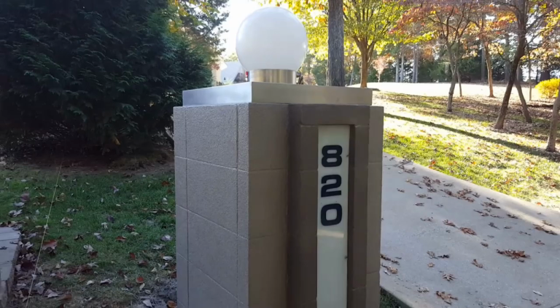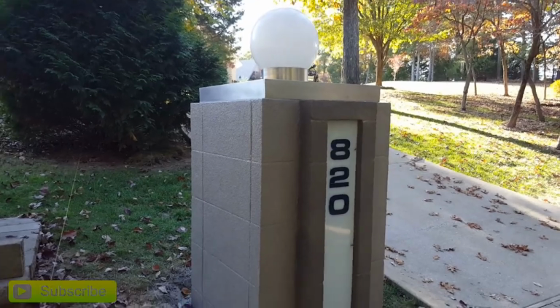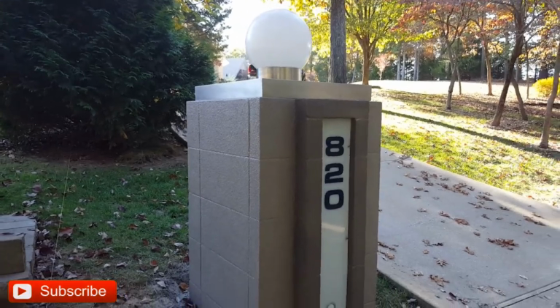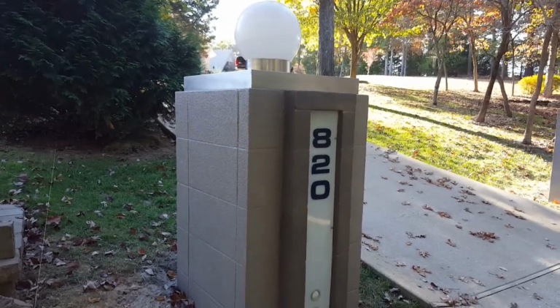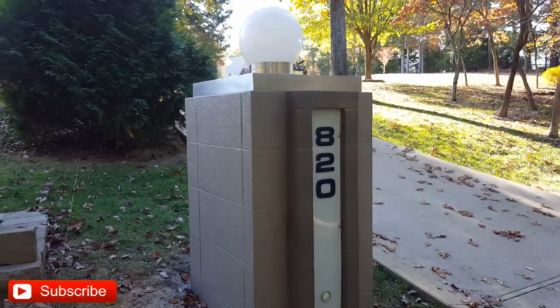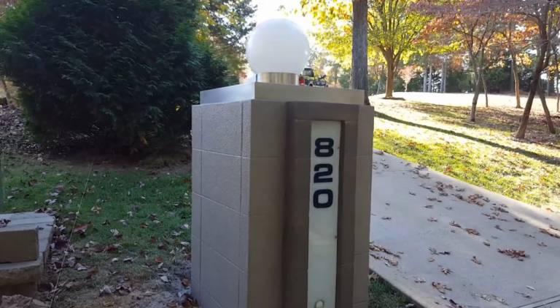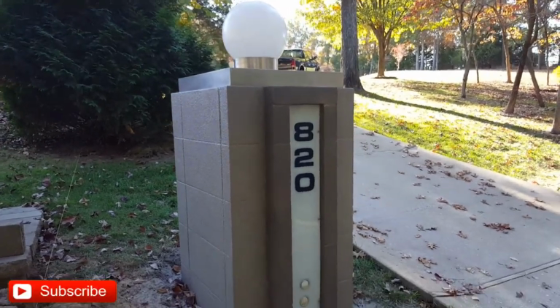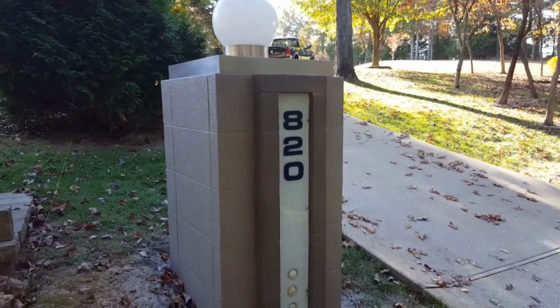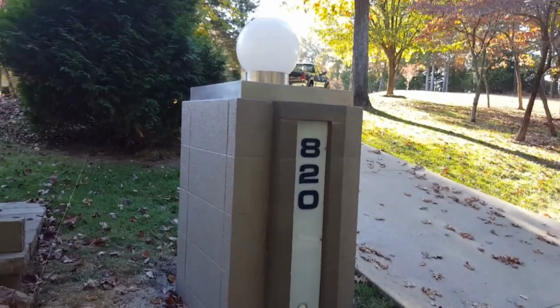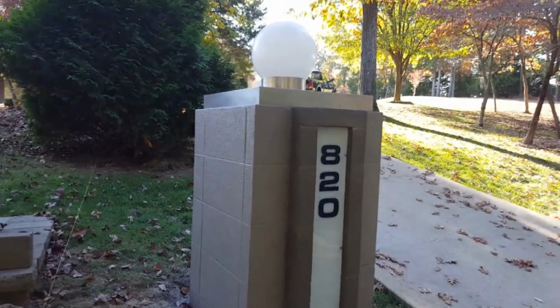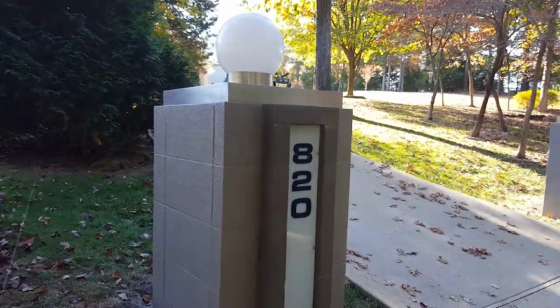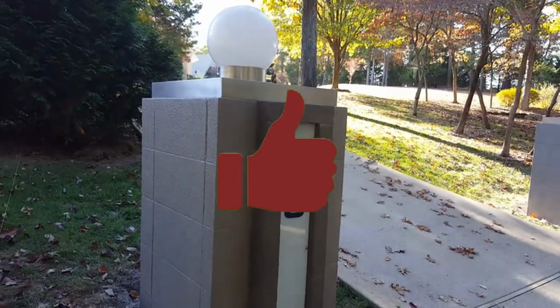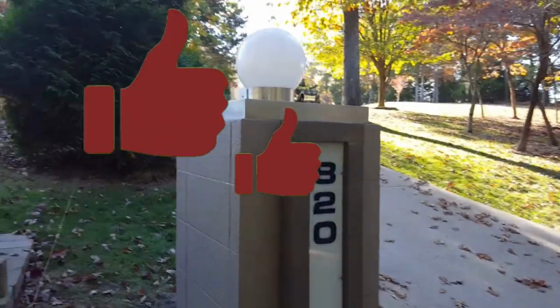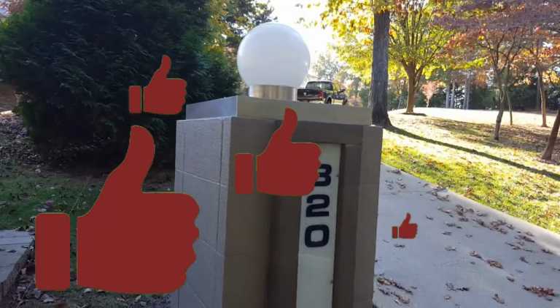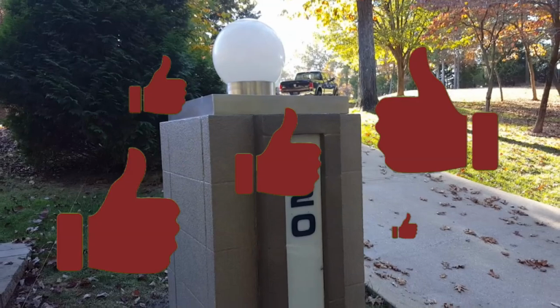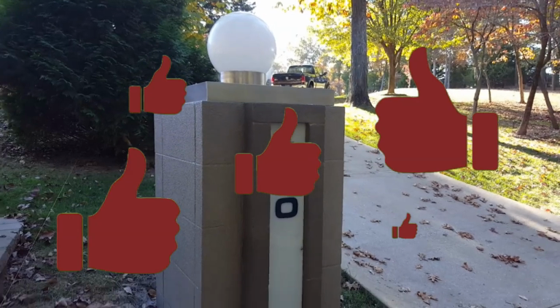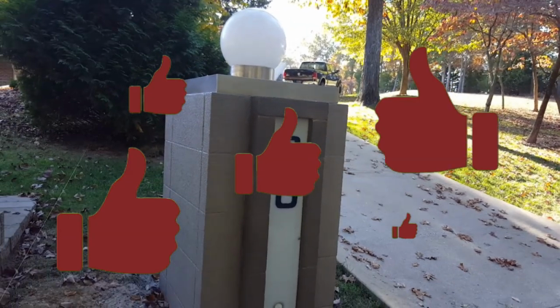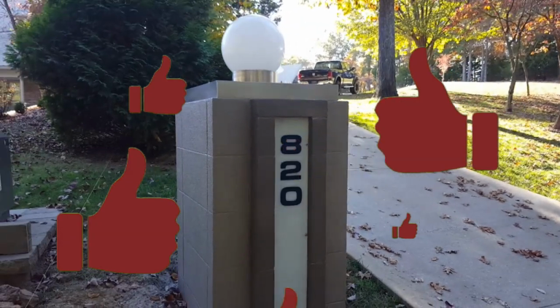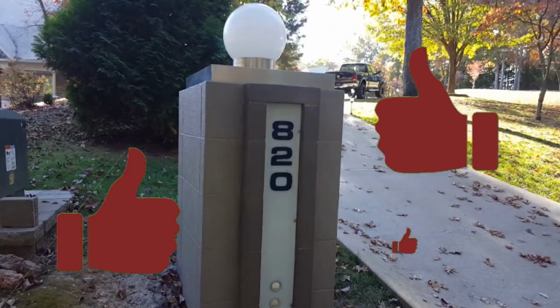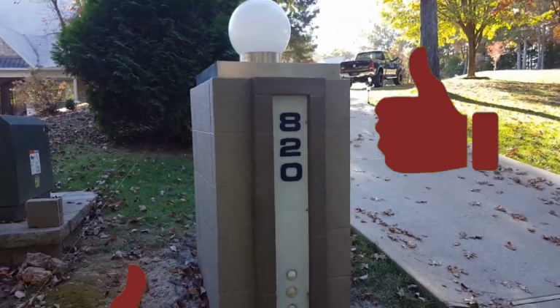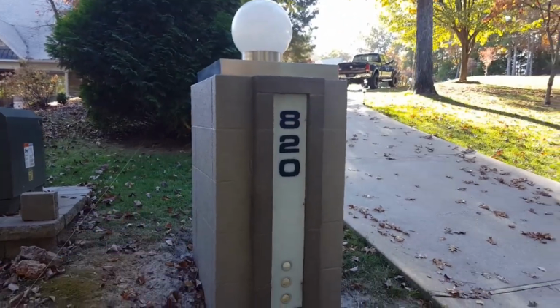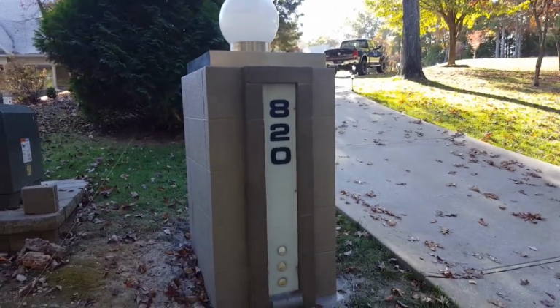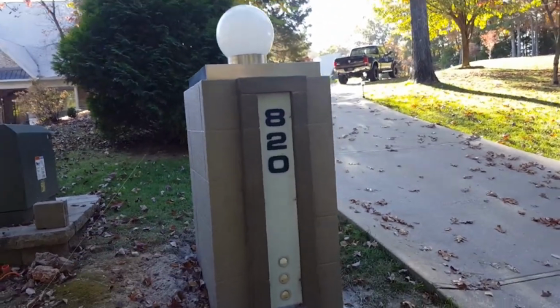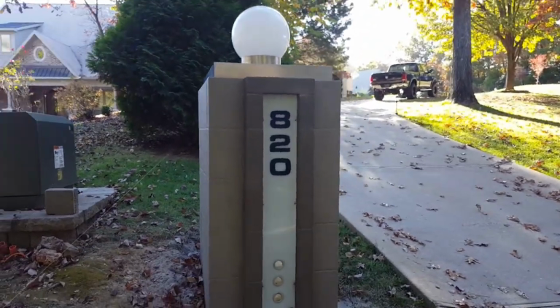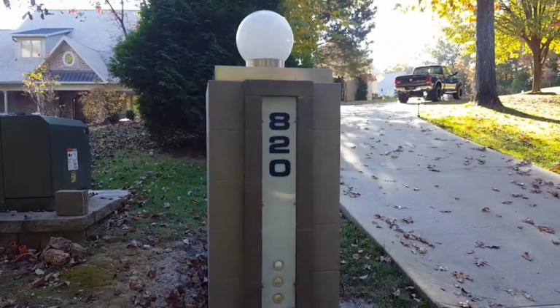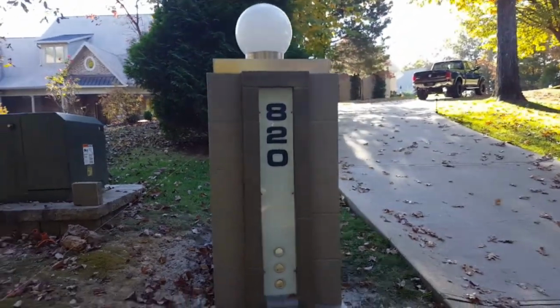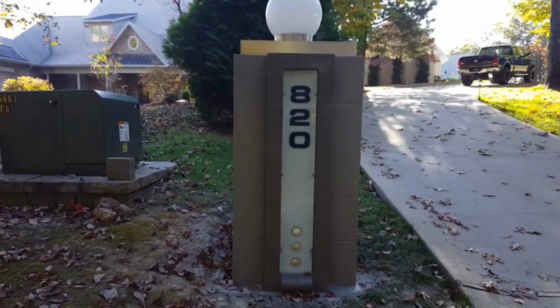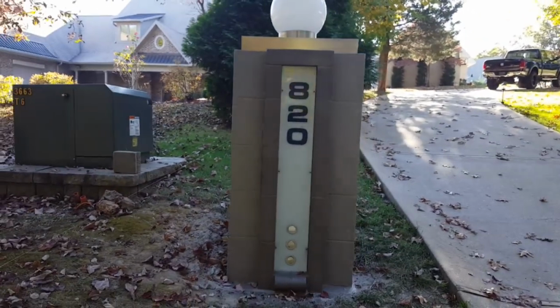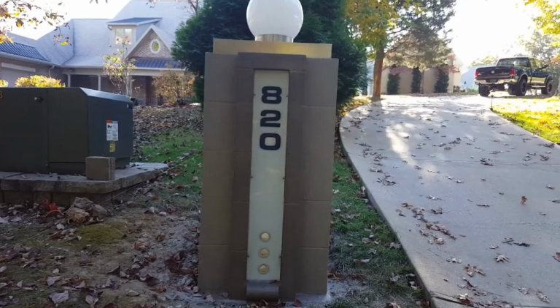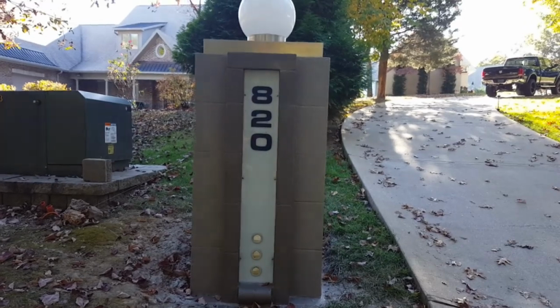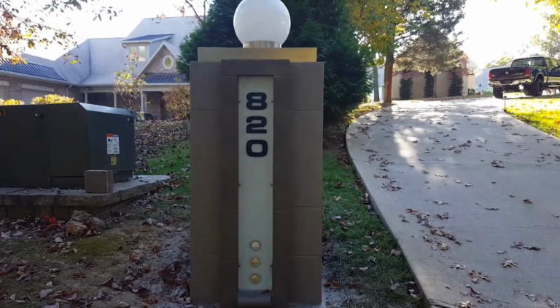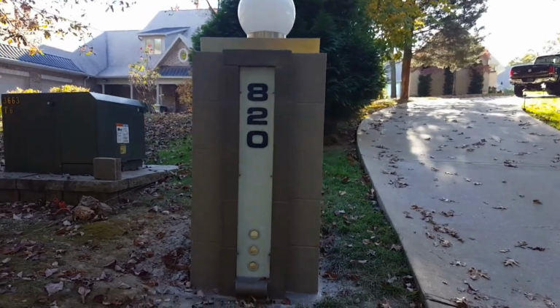If you guys are watching this on YouTube, please subscribe to my channel, like the video if you like it, leave me a comment and let me know what you think. We'll see you guys on the next job — thanks for watching.